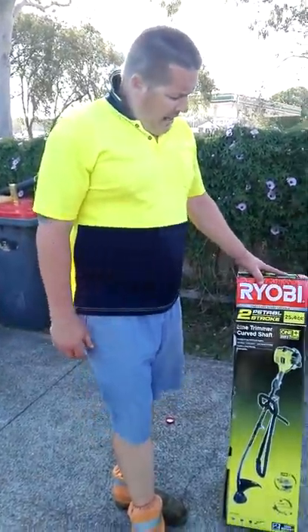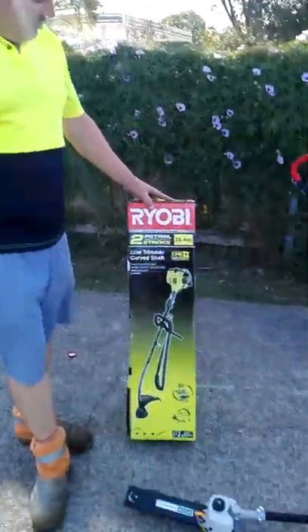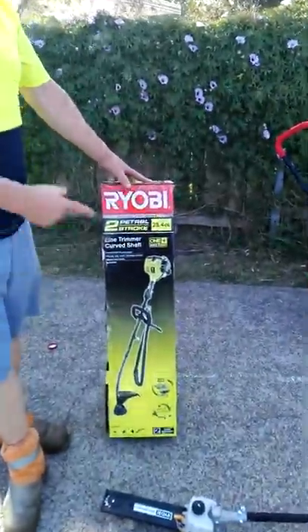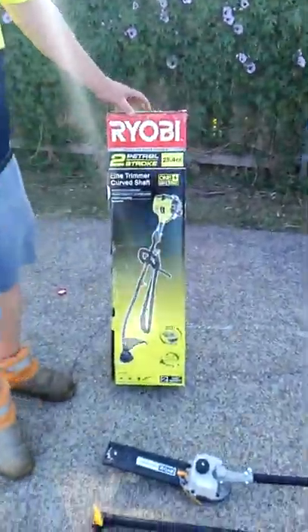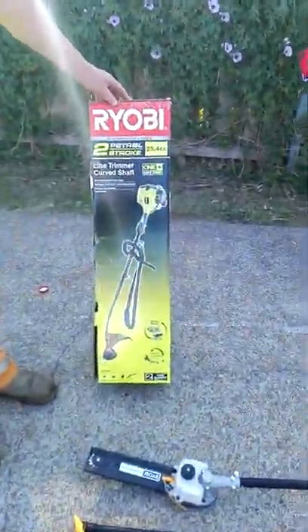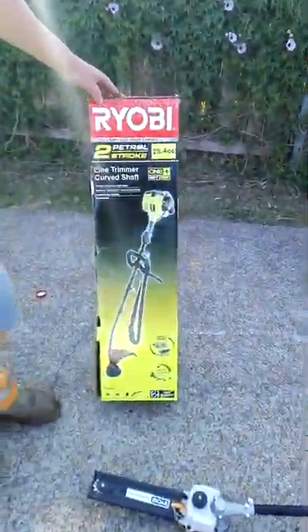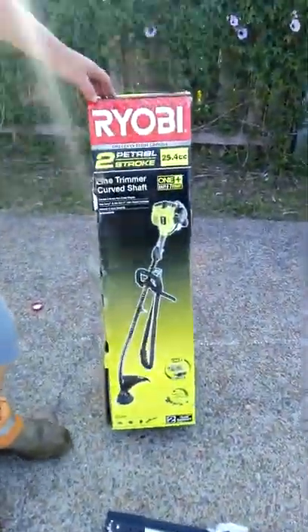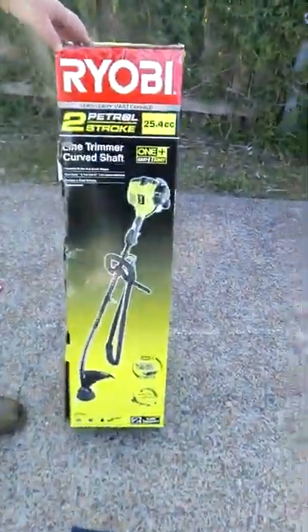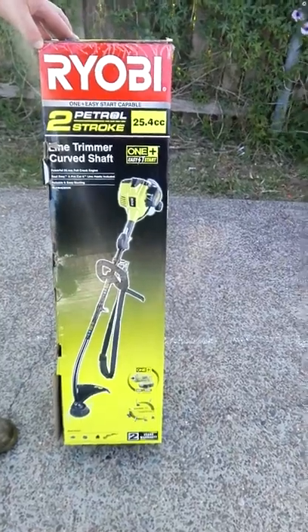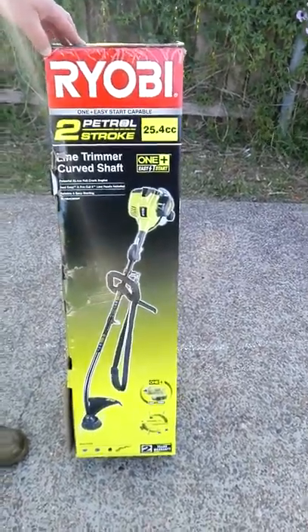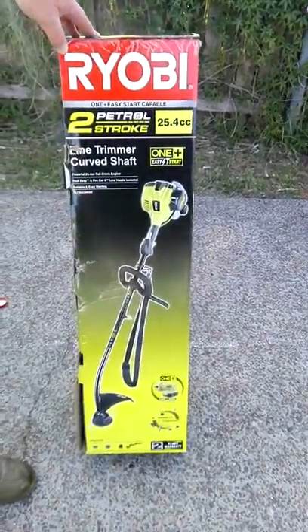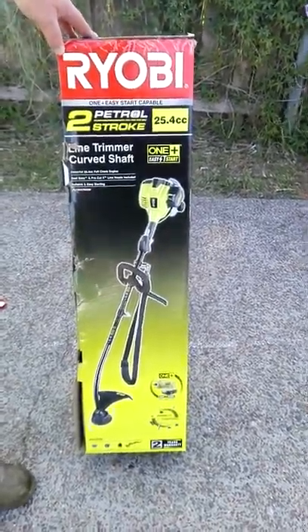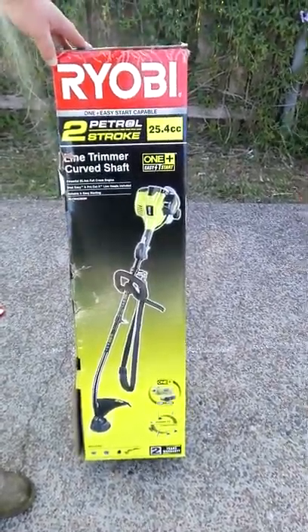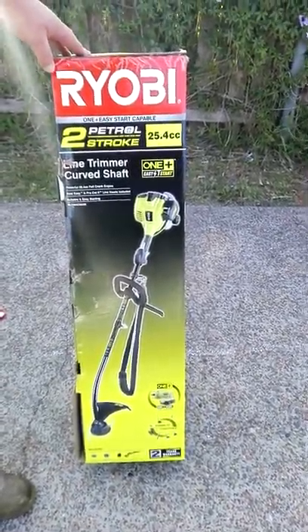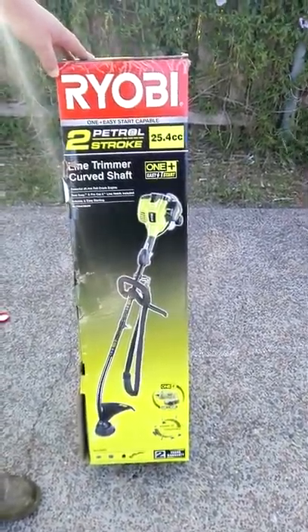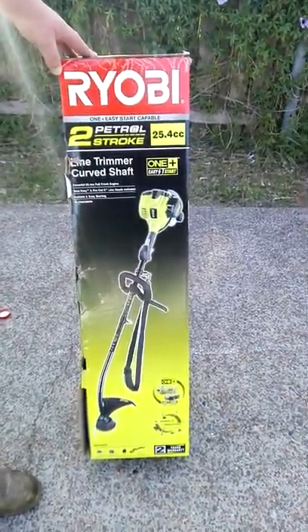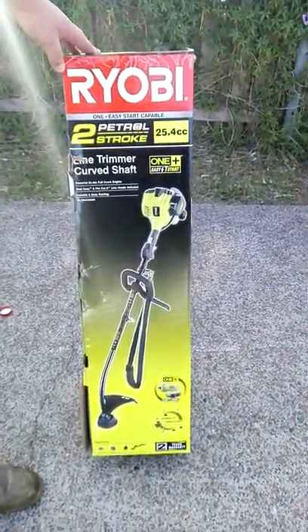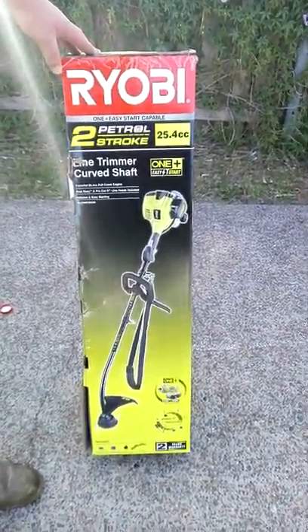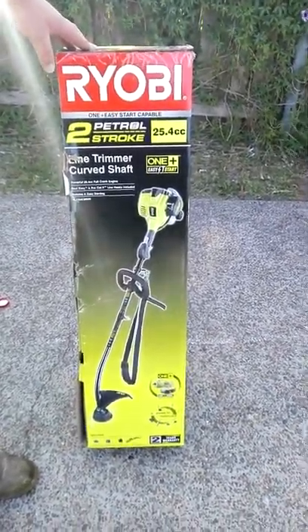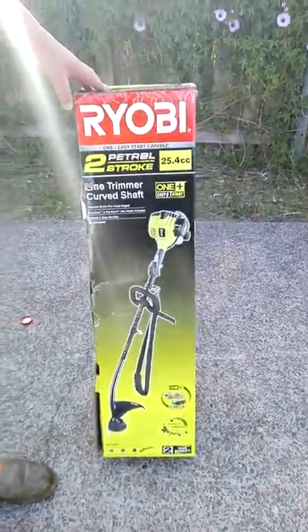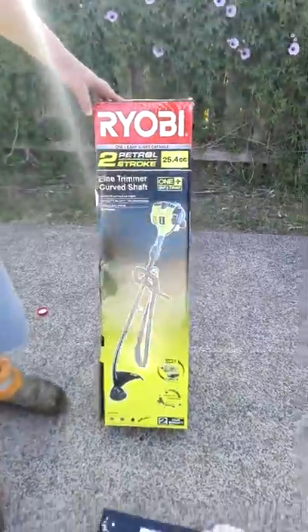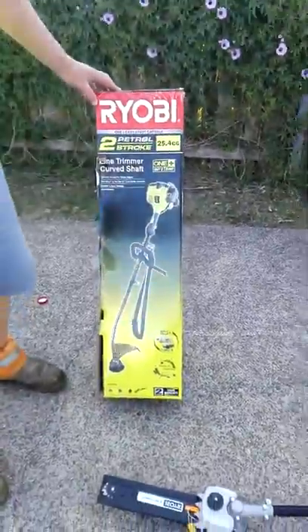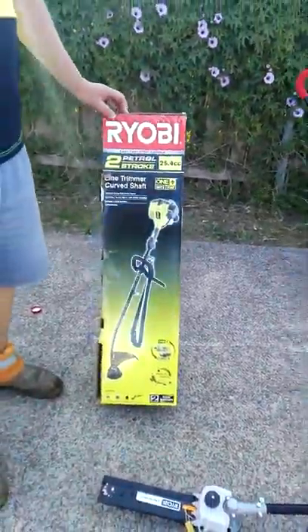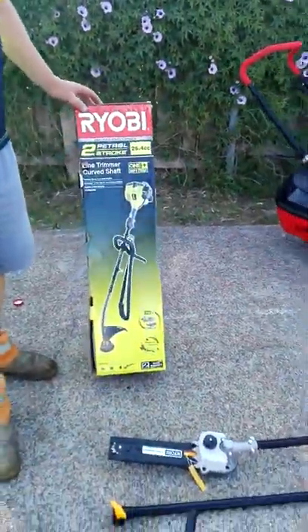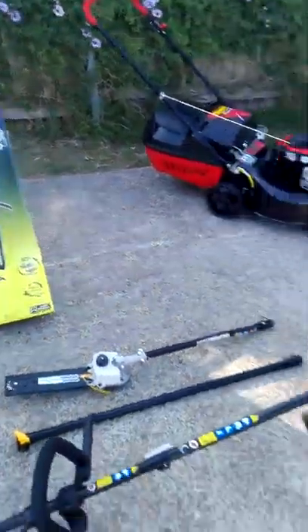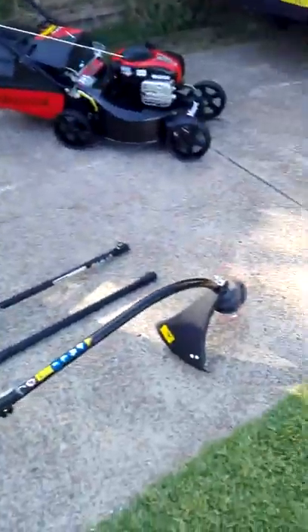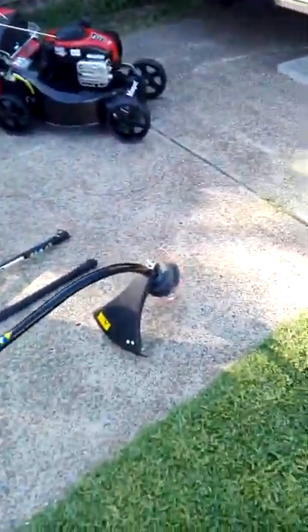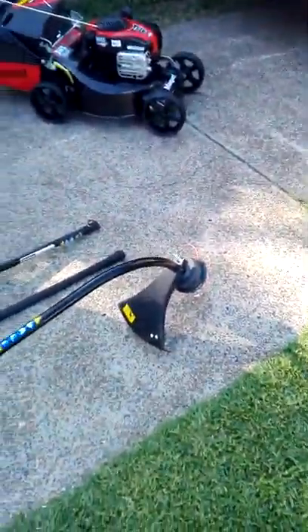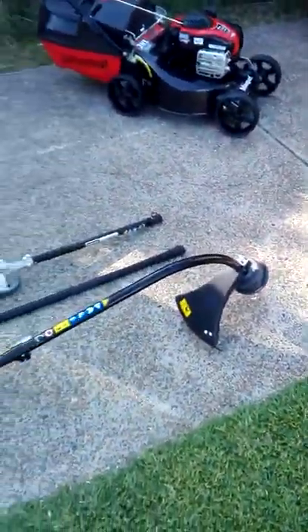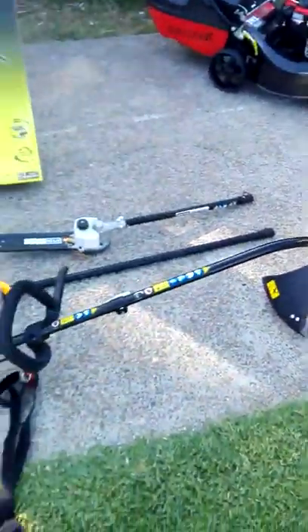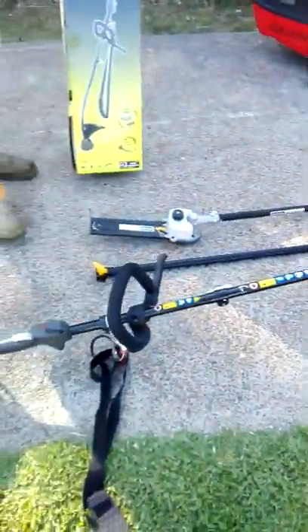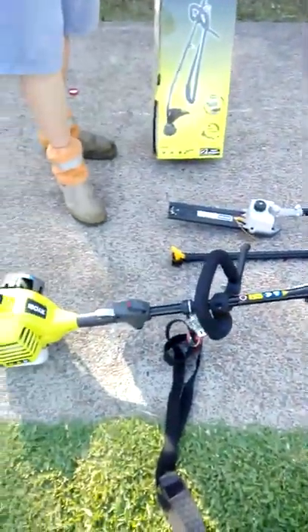We also got the Ryobi two-stroke trimmer. It's a curved shaft — you know, it's just what you prefer. I don't mind the curved shaft, it doesn't bother me. Curved or straight shaft.